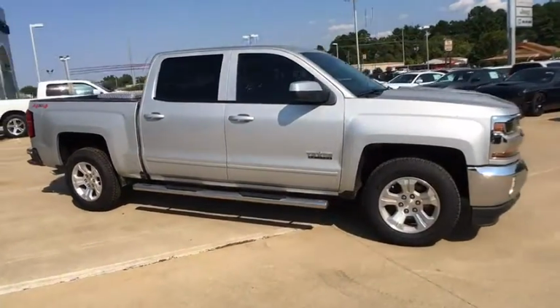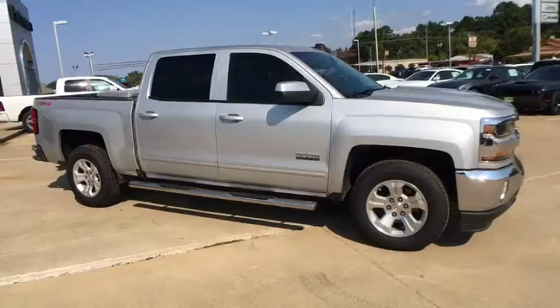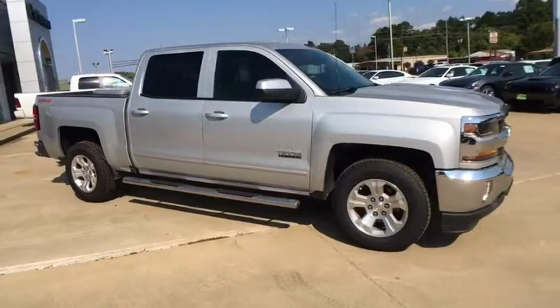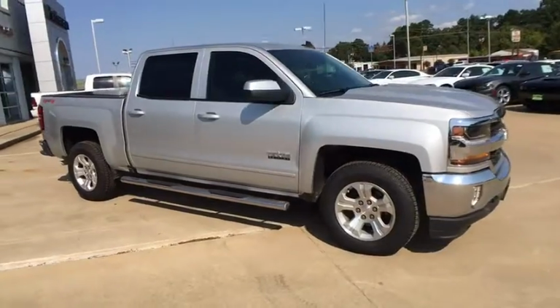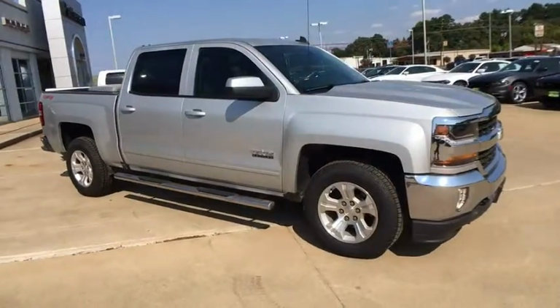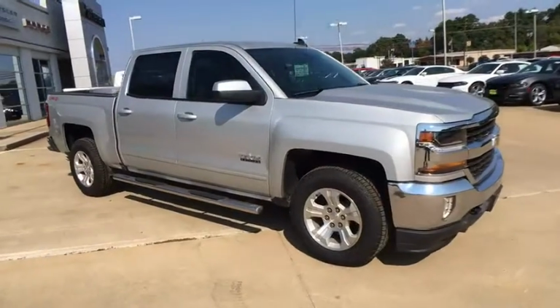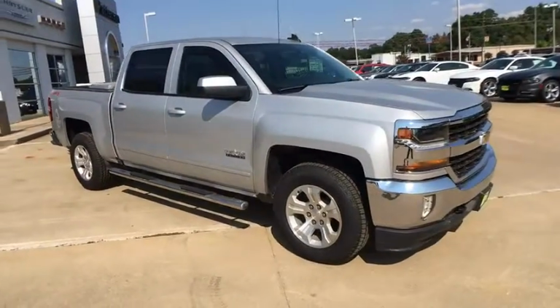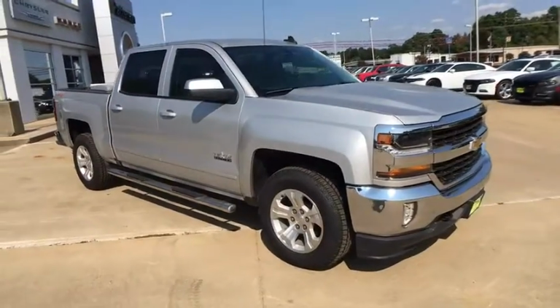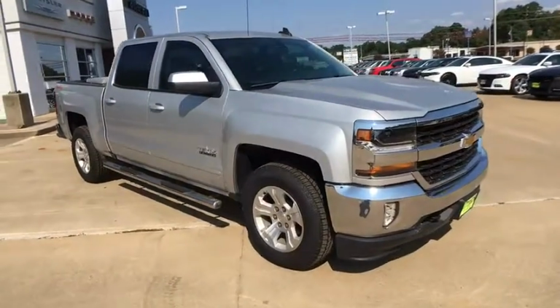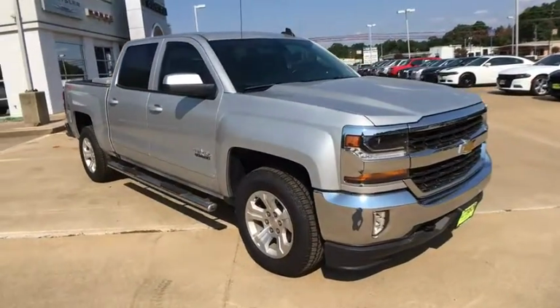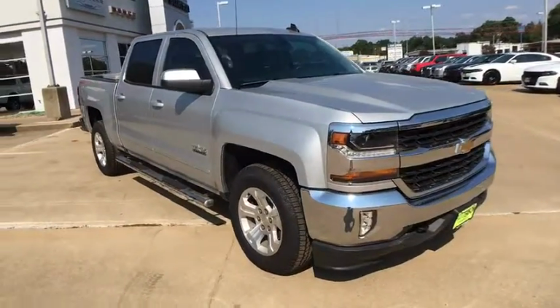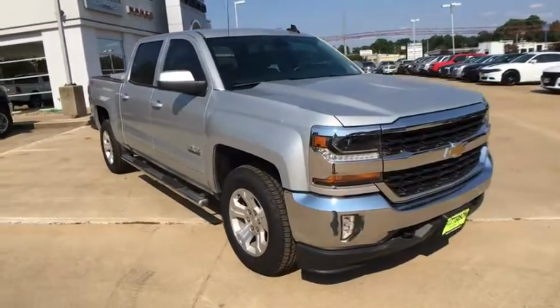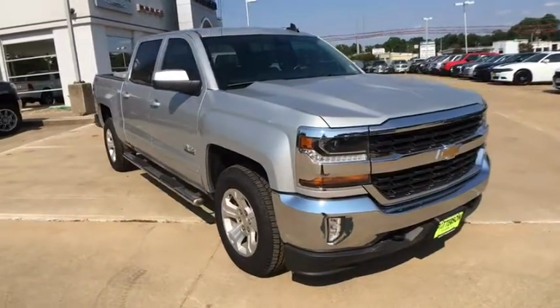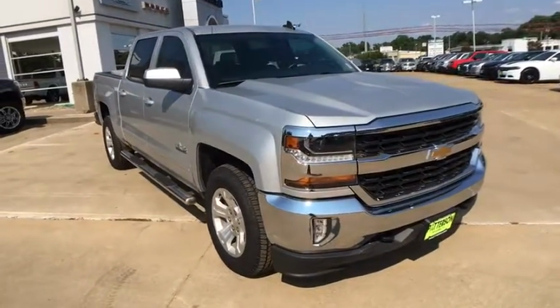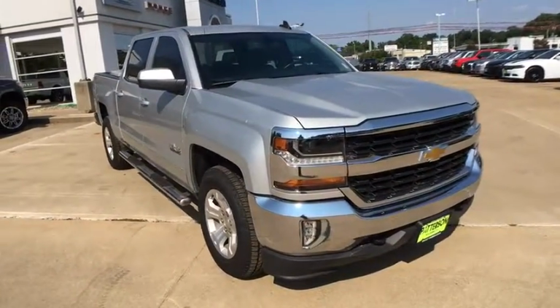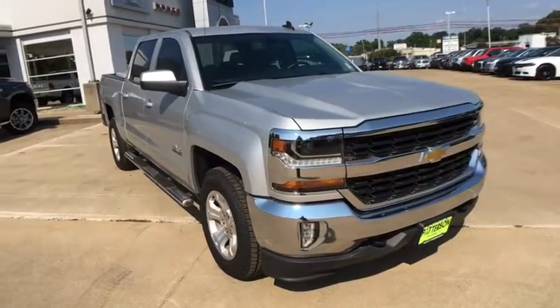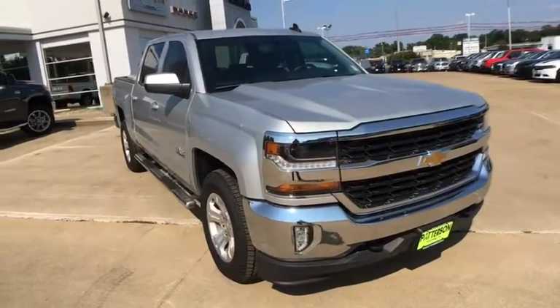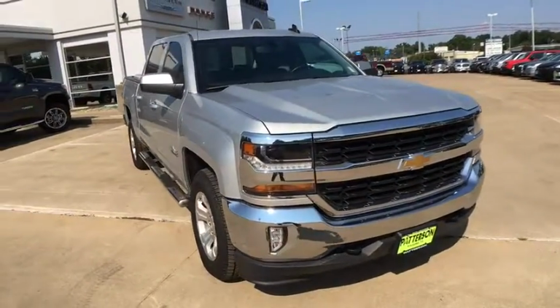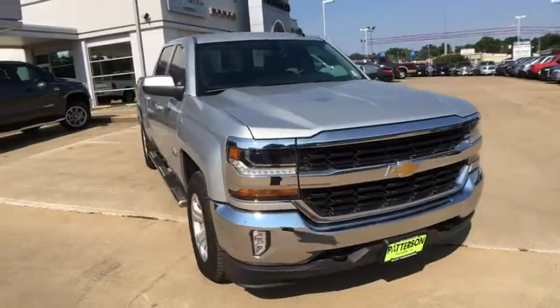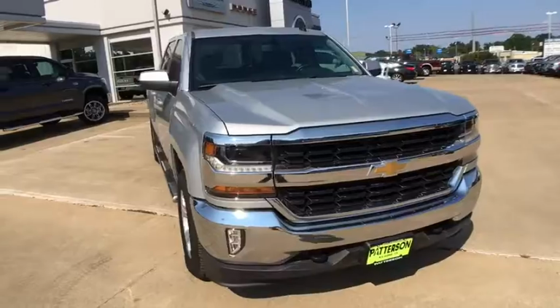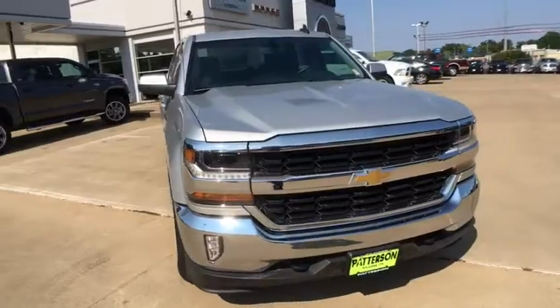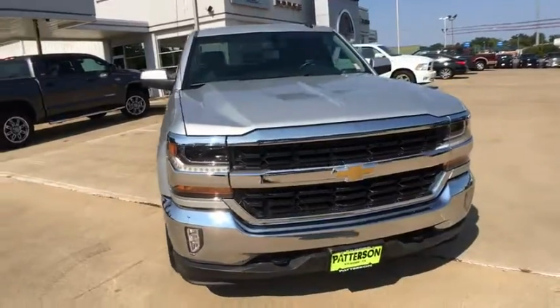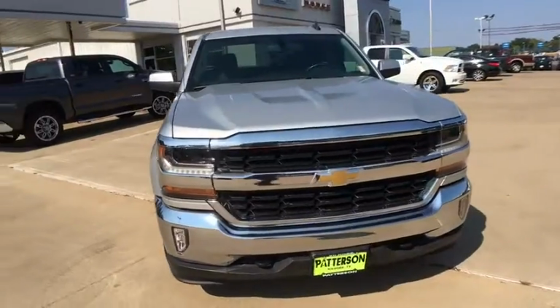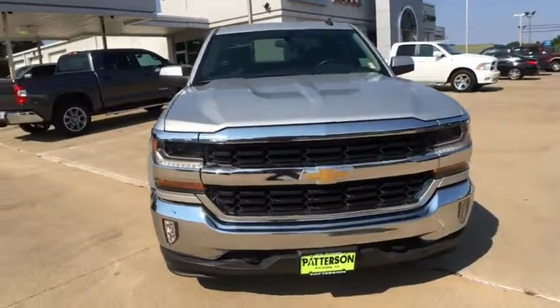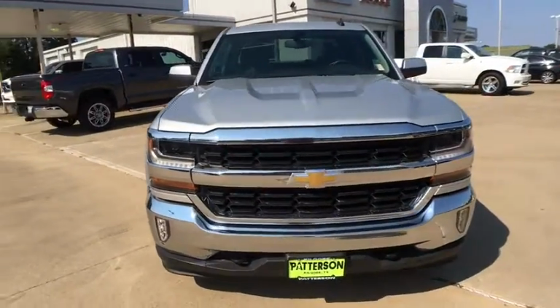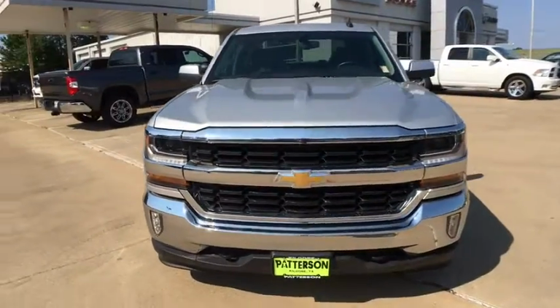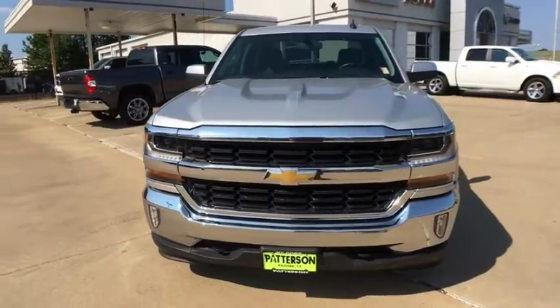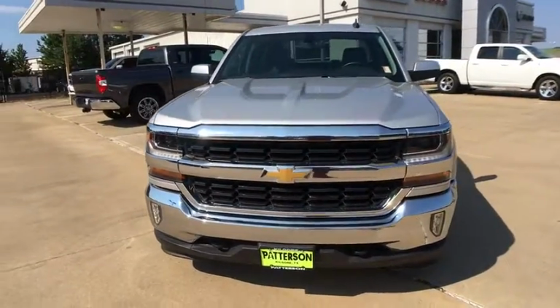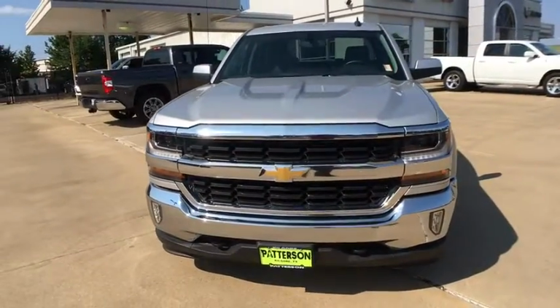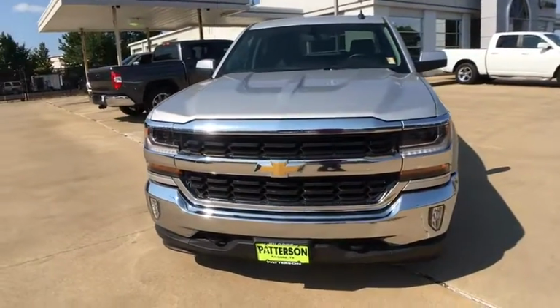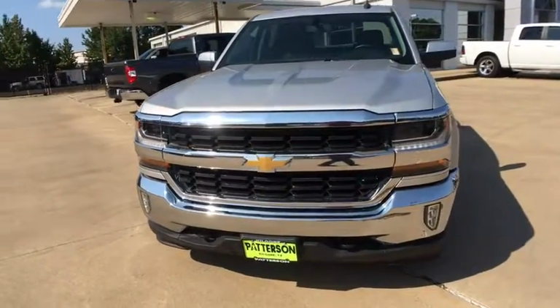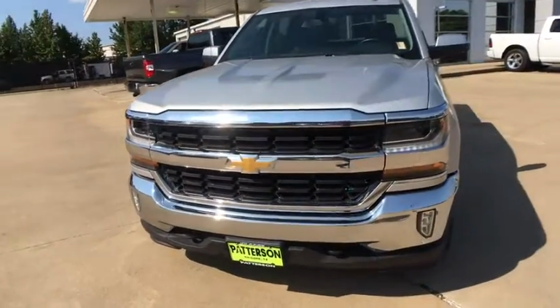Electronic stability control. MP3 player. Fog lamps. Take this vehicle for a spin and see why so many shoppers are now proud owners.